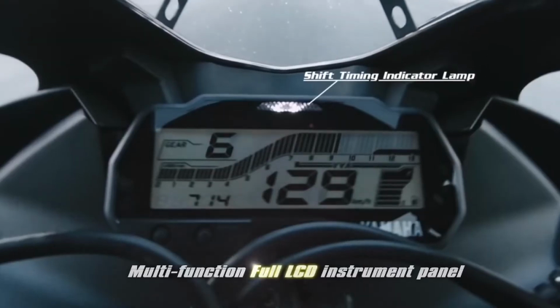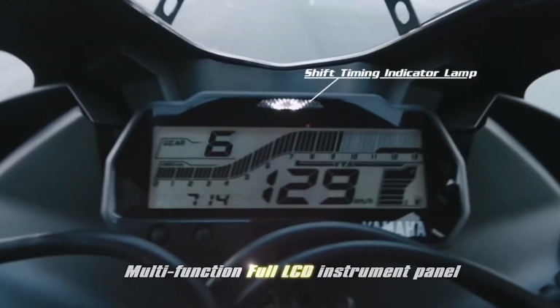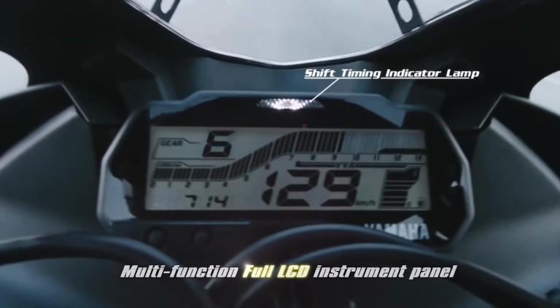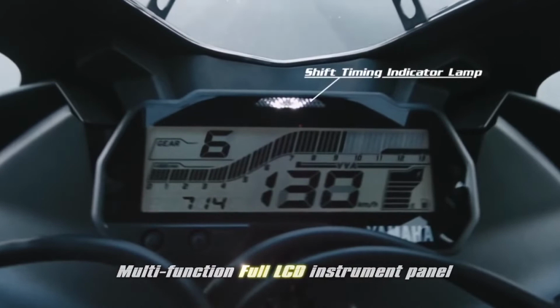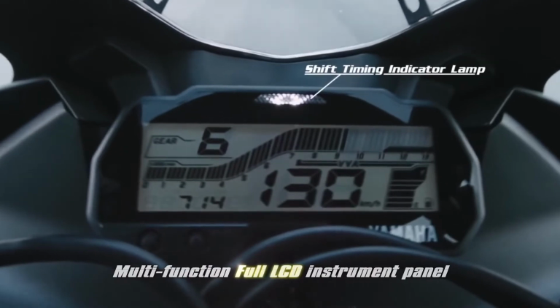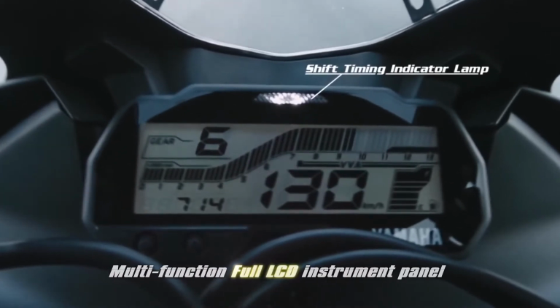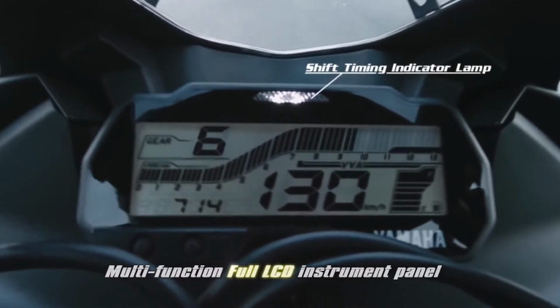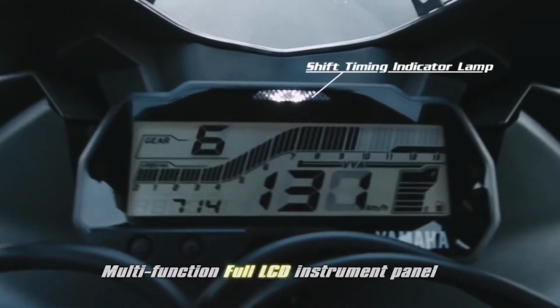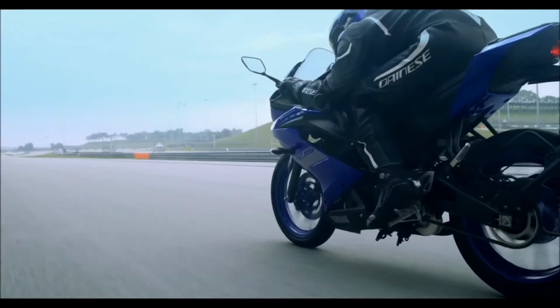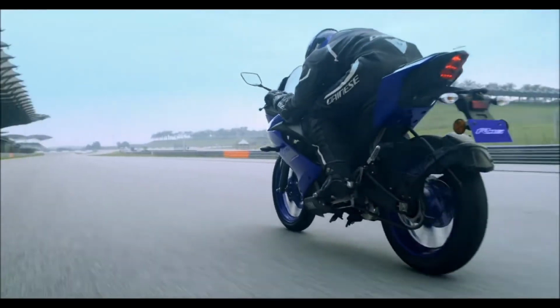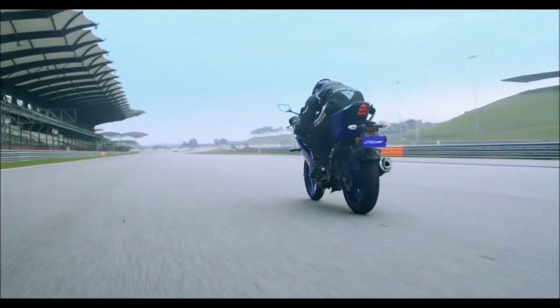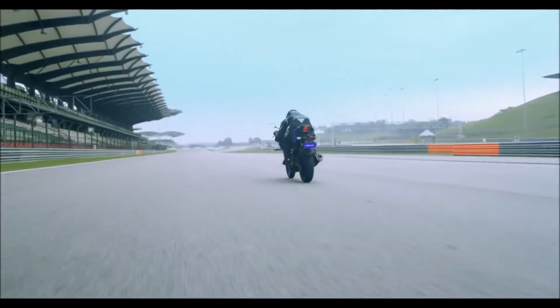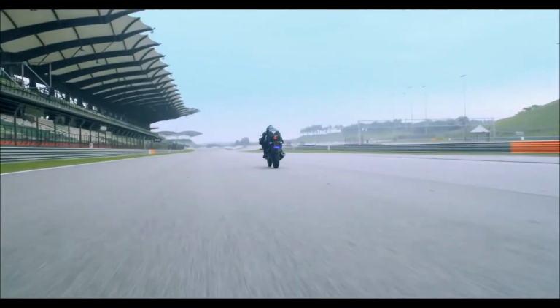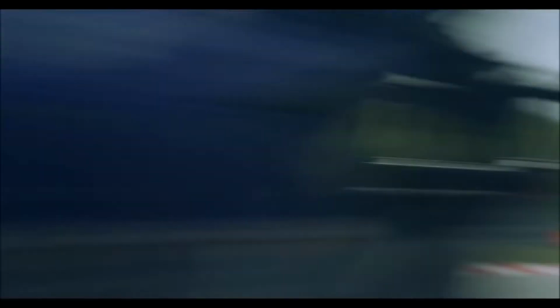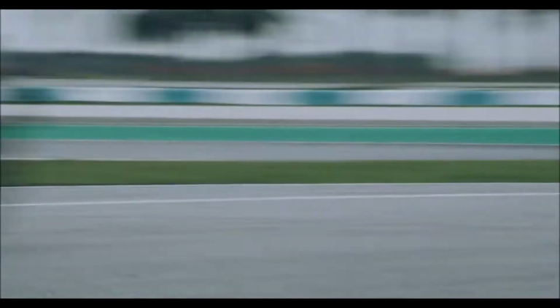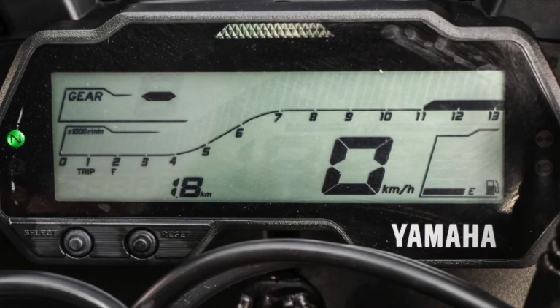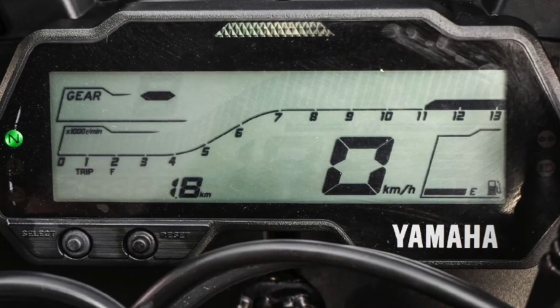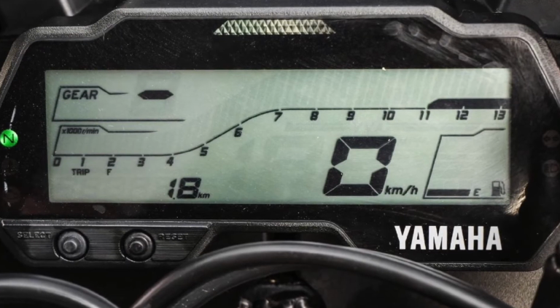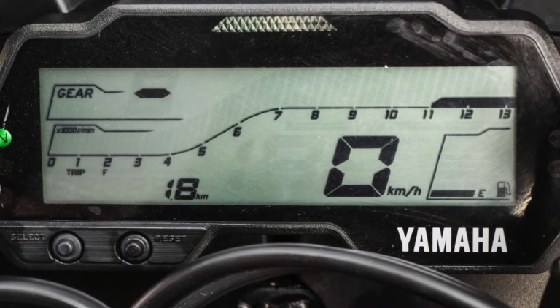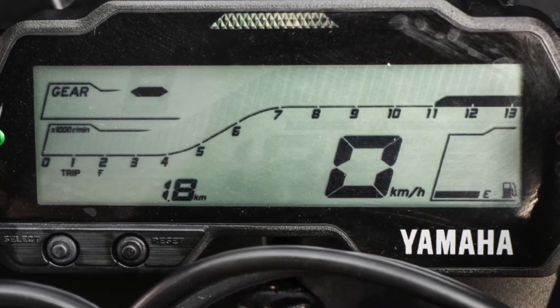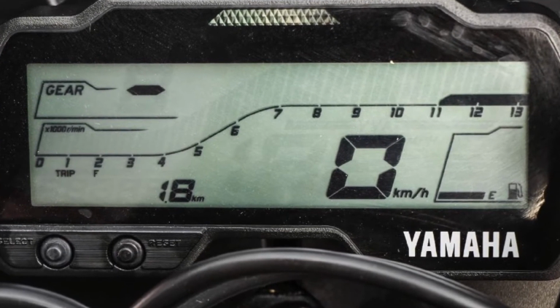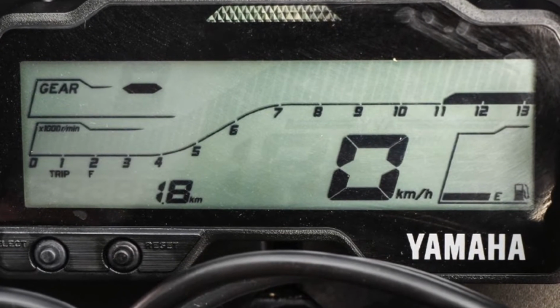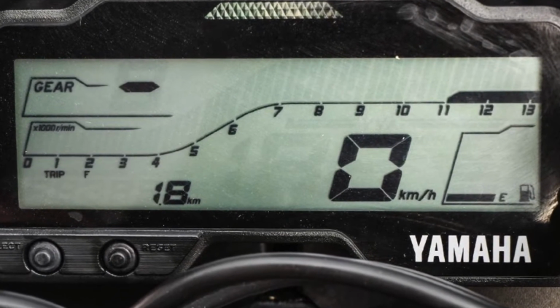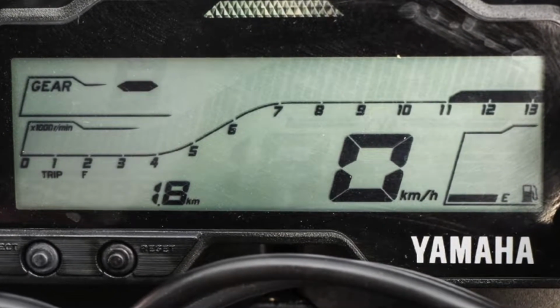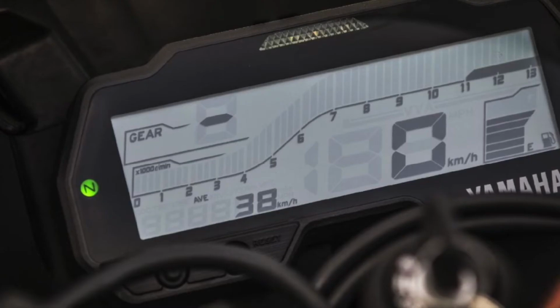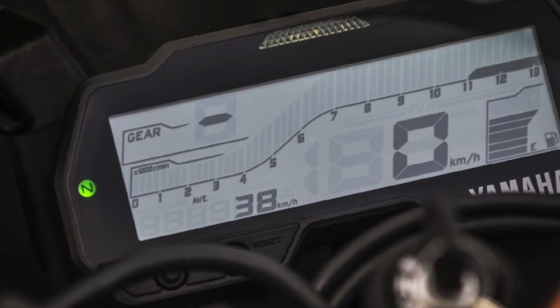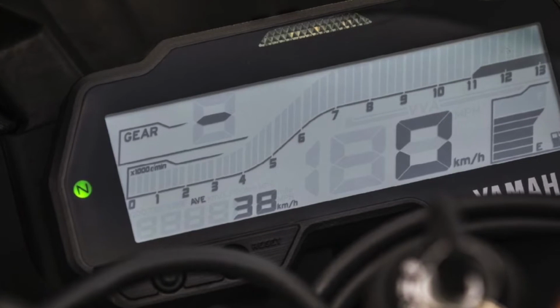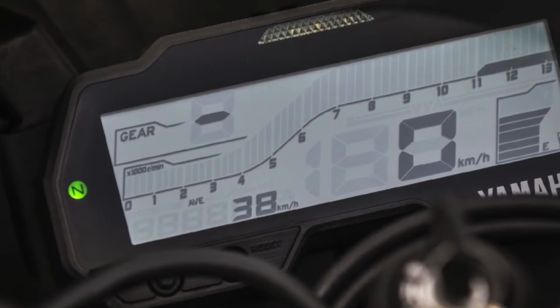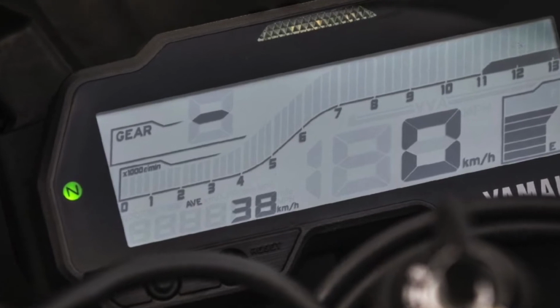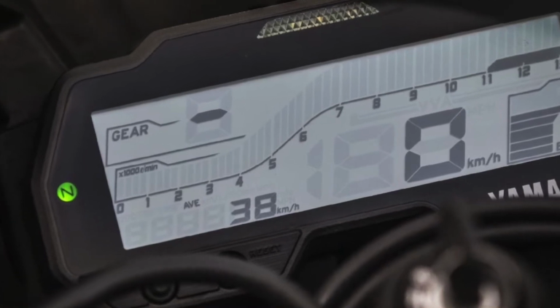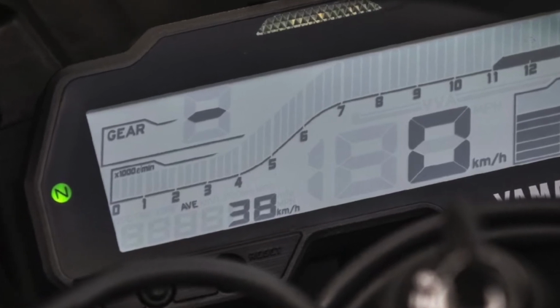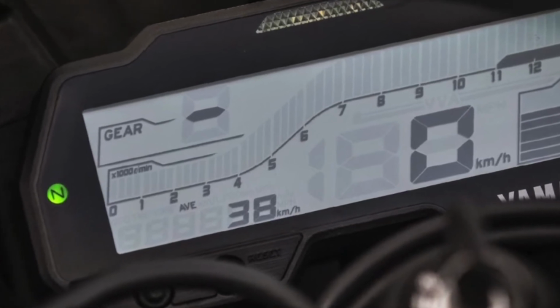The R15 V3 features an all-digital instrument cluster loaded with a ton of information. It displays a digital speedometer, tachometer, fuel gauge, twin trip meters, and even a gear position indicator.